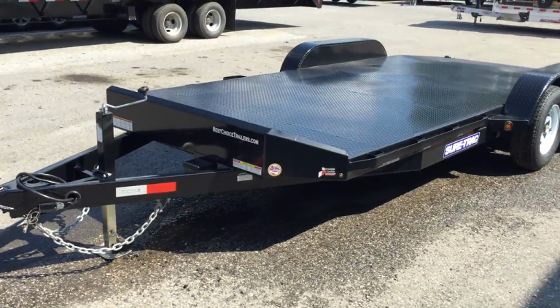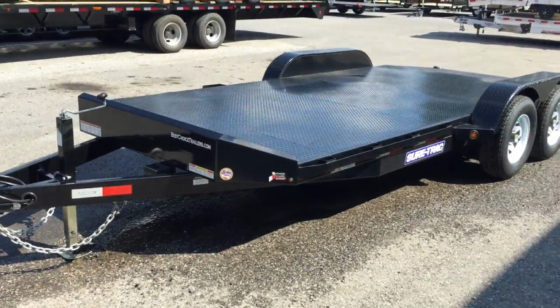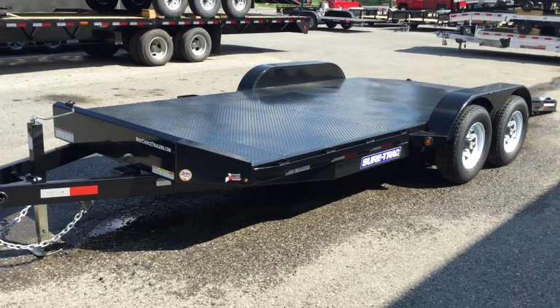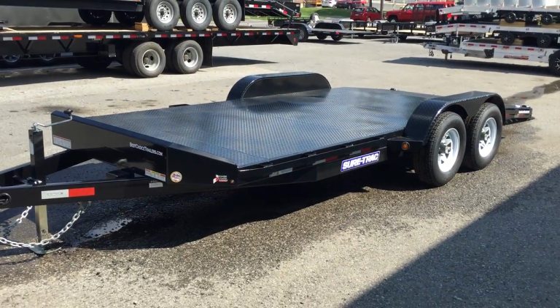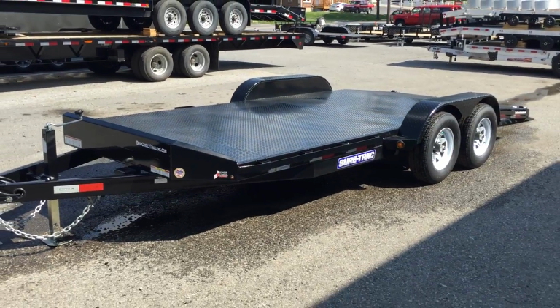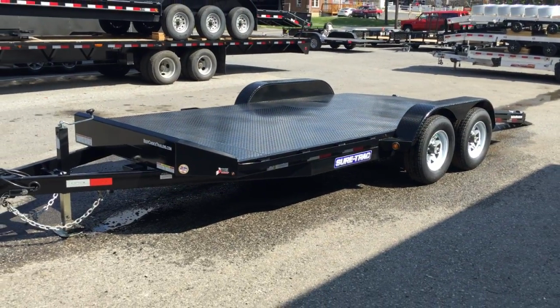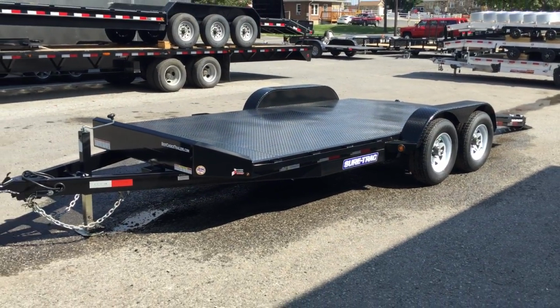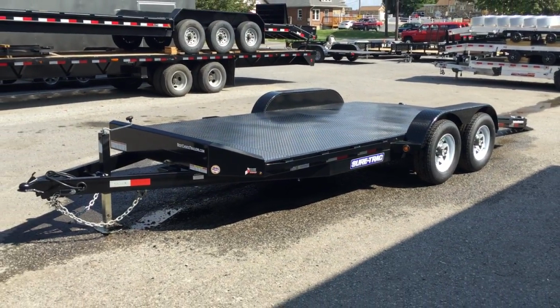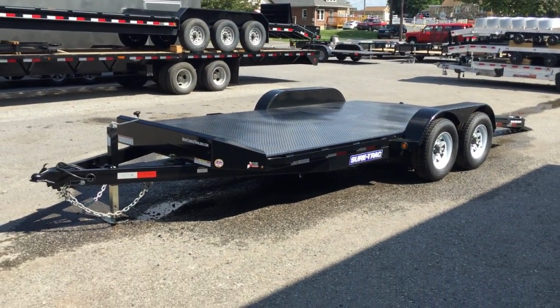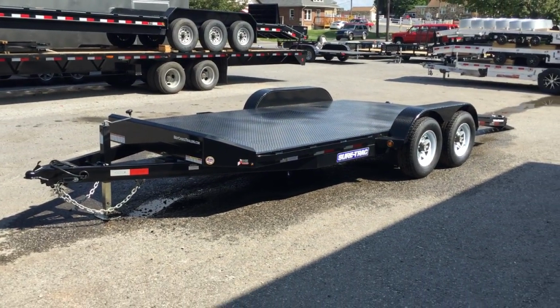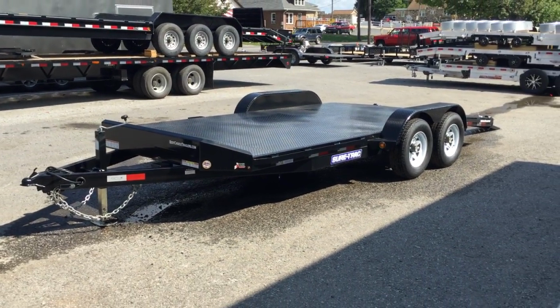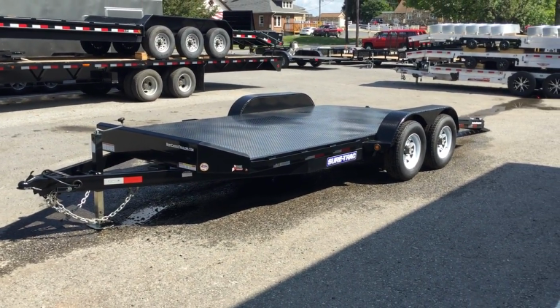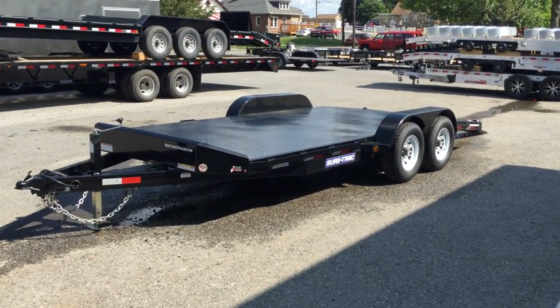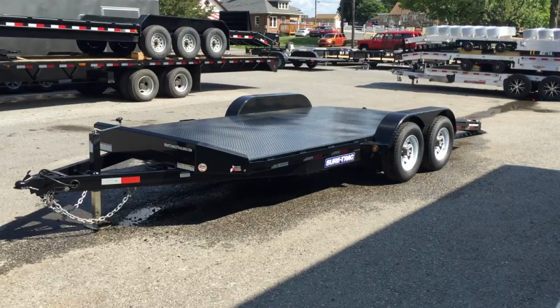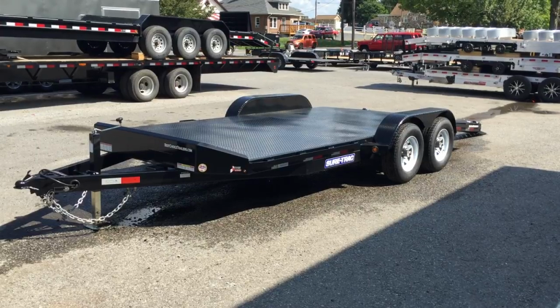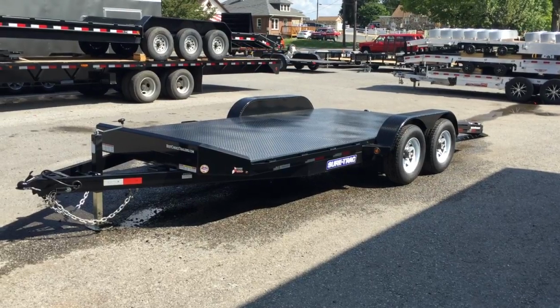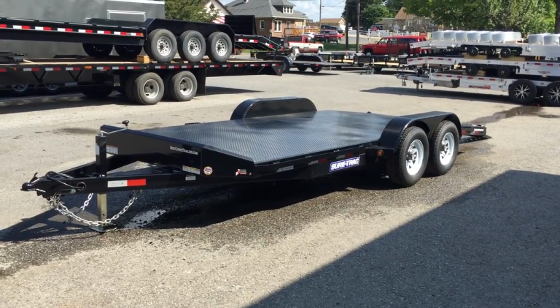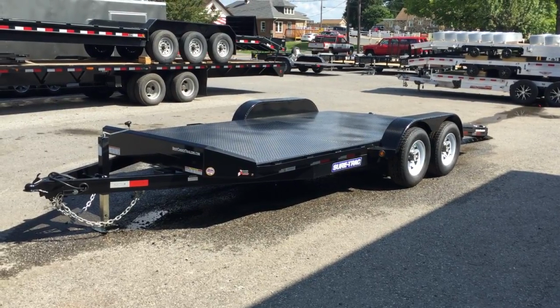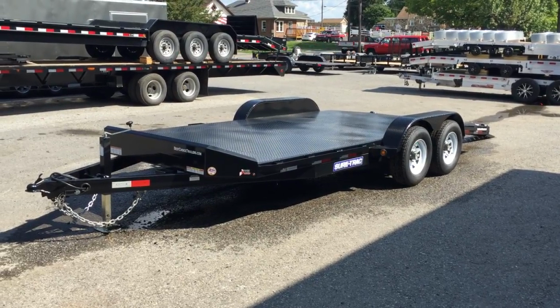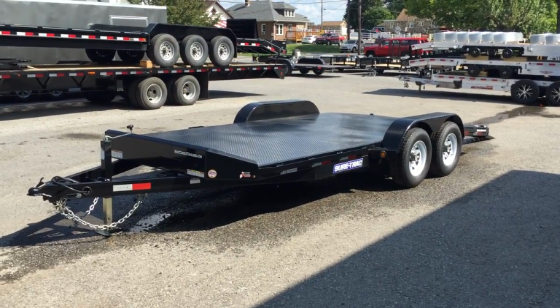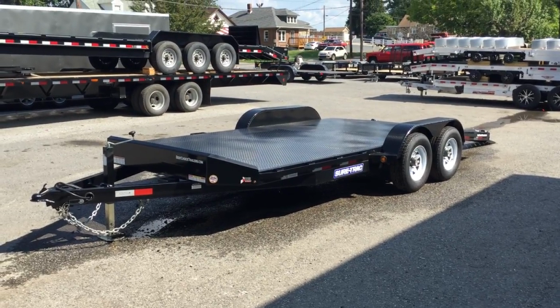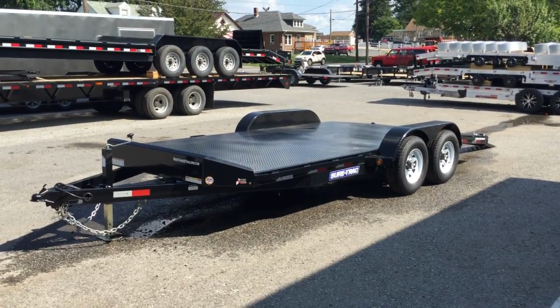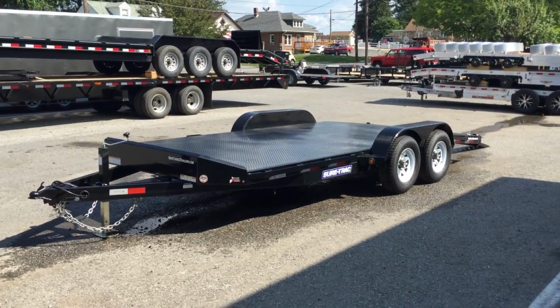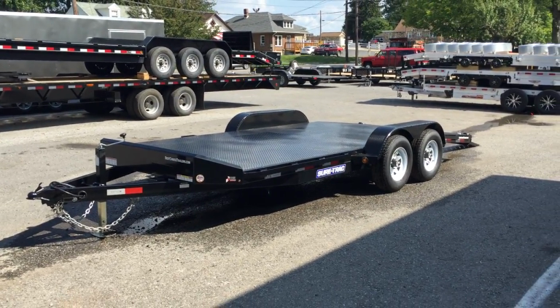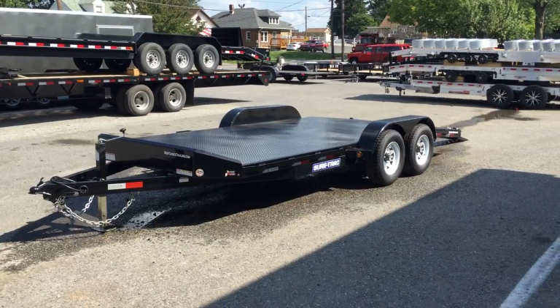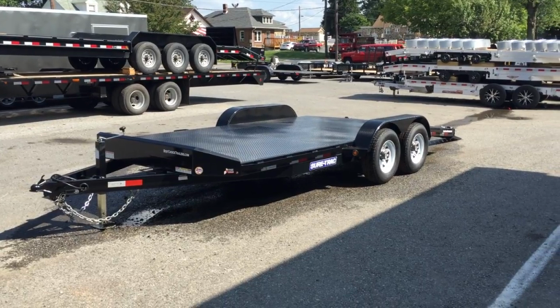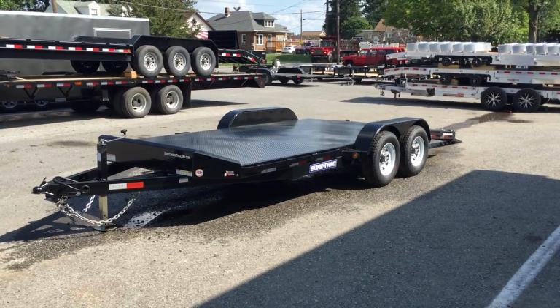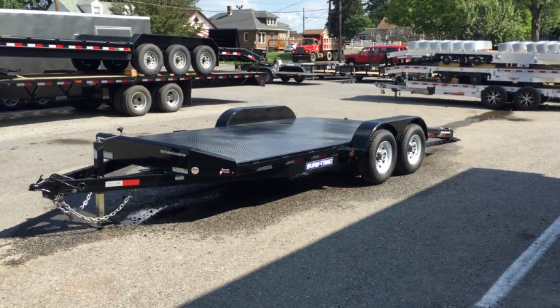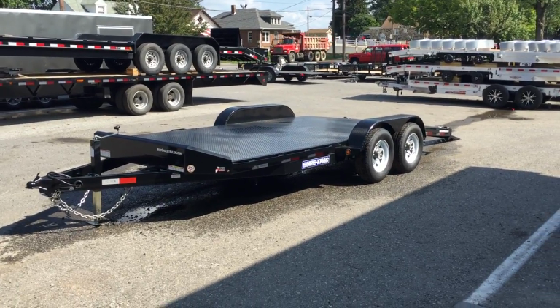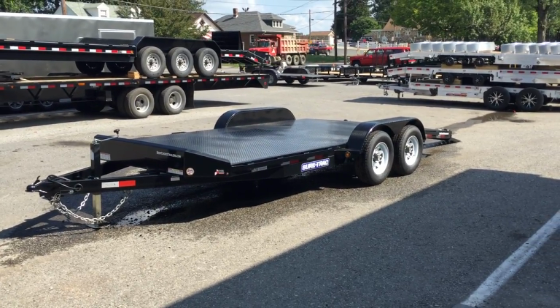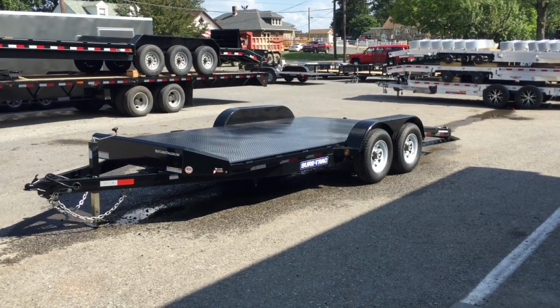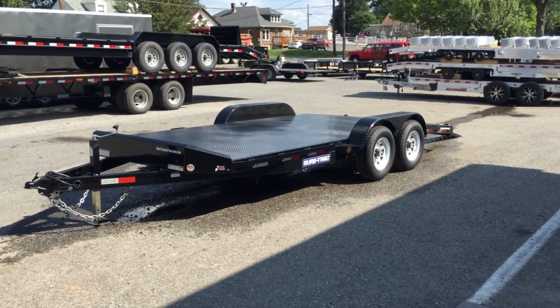So again, this is a 20 foot 10K Short Track Steel Deck. If you have any questions on this or any of our other trailers, give us a ring at 717-220-4220, or you can visit us on the web at bestchoicetrailers.com.